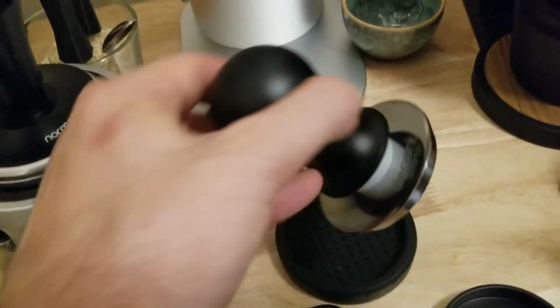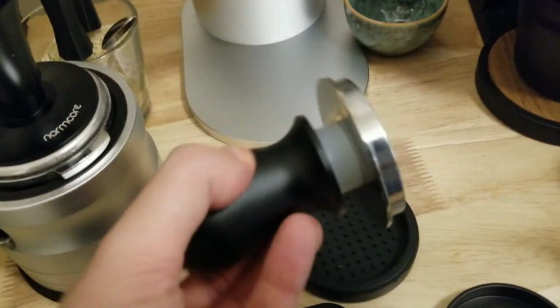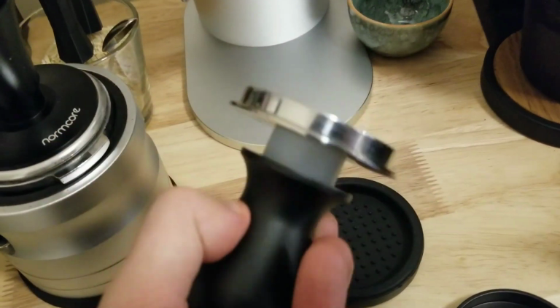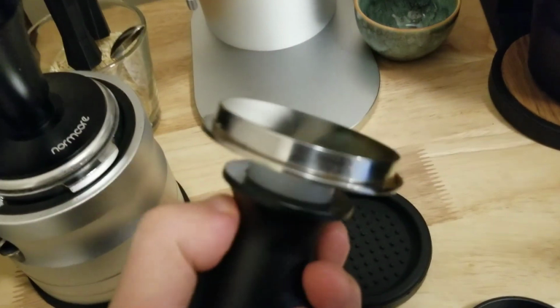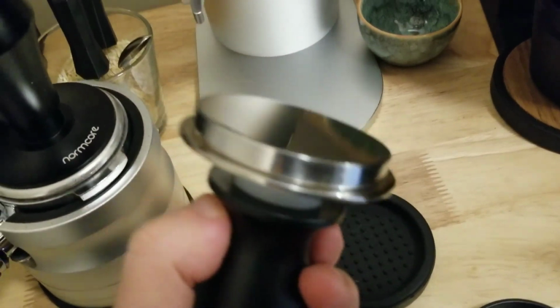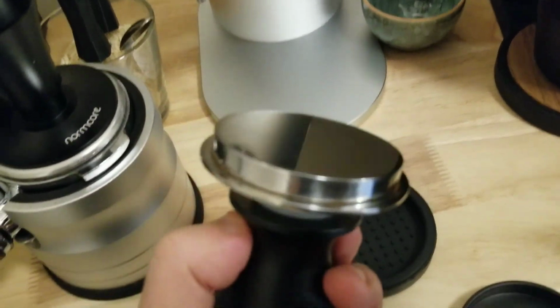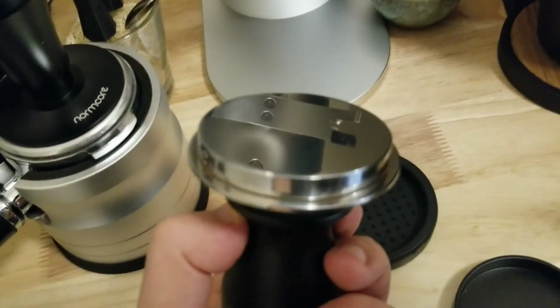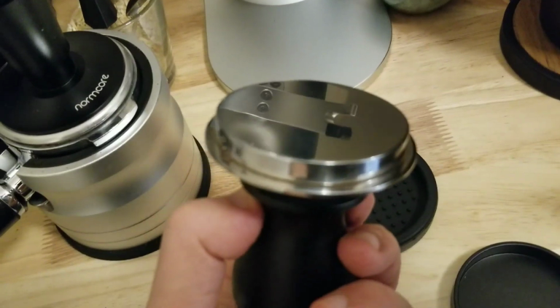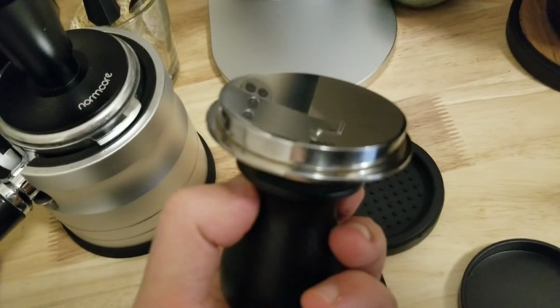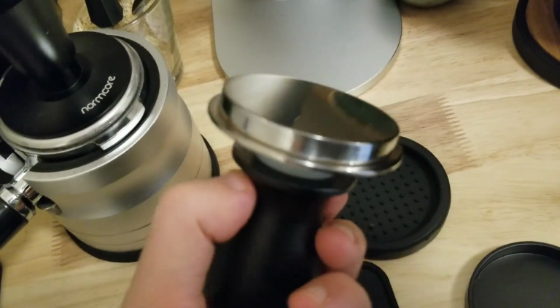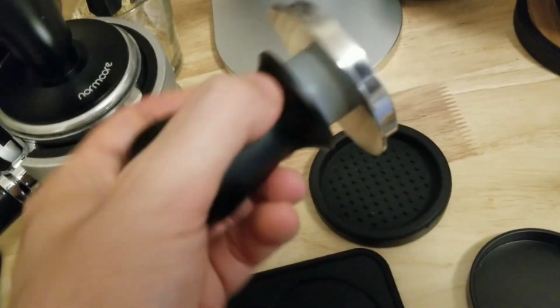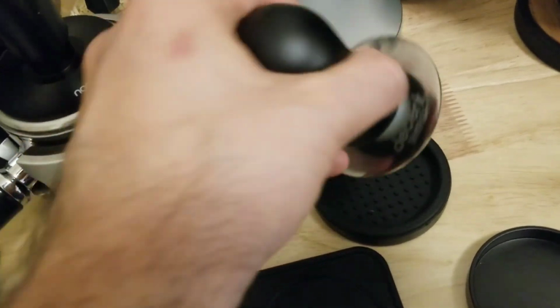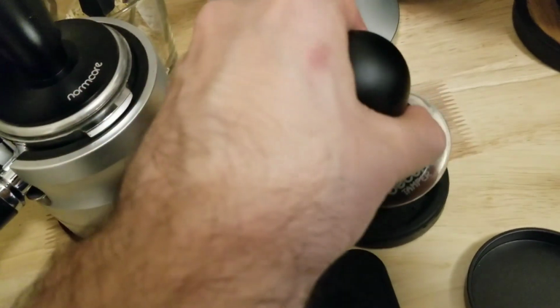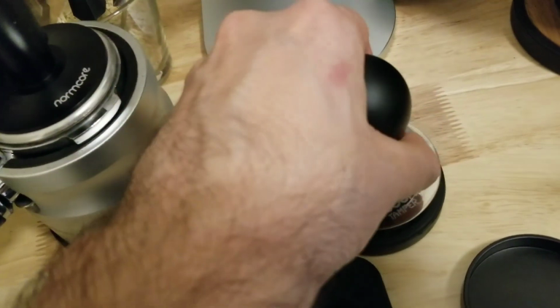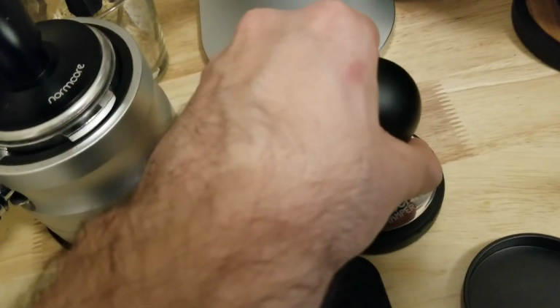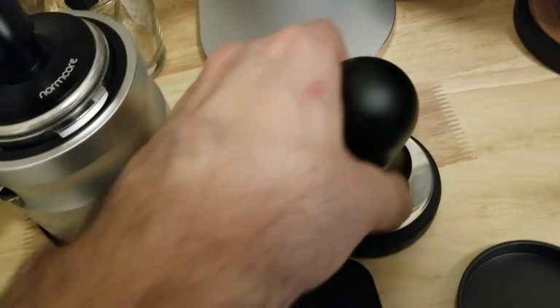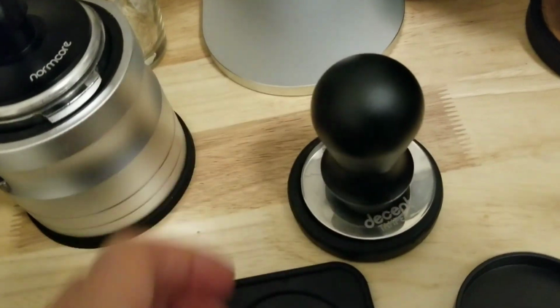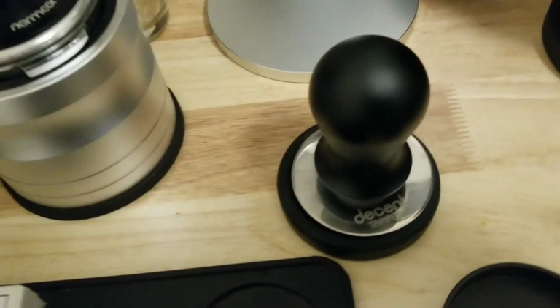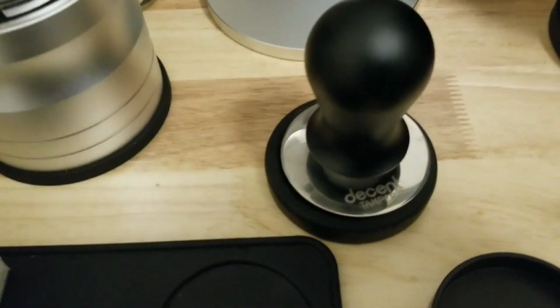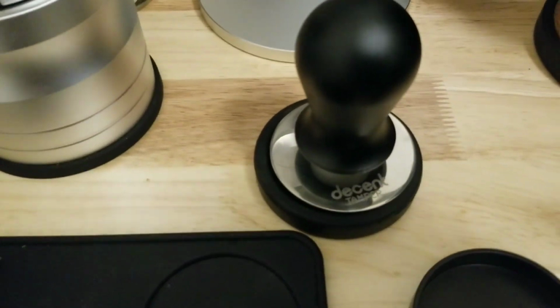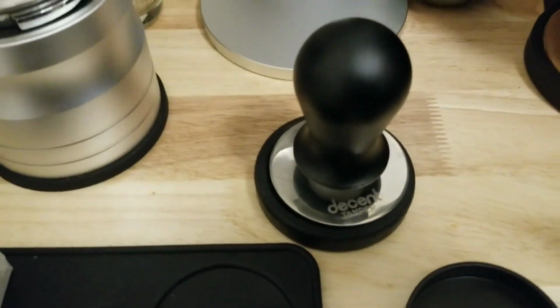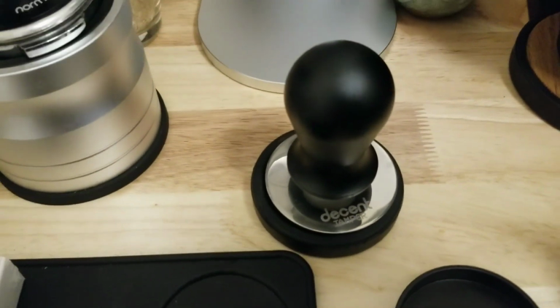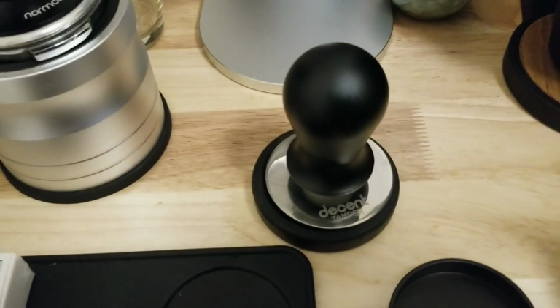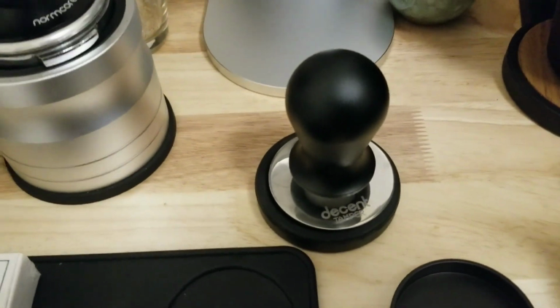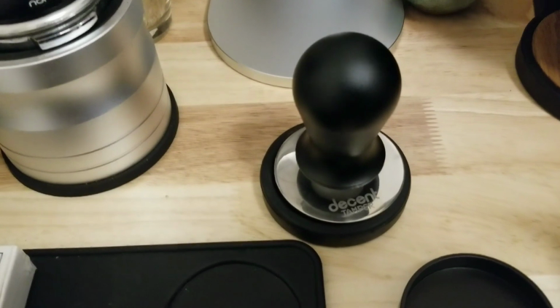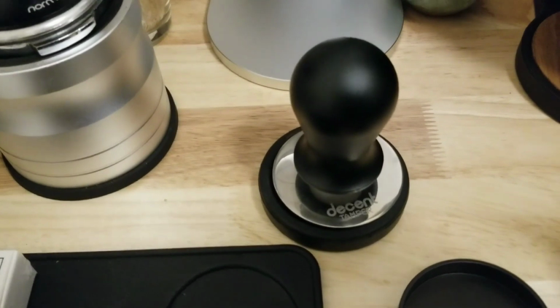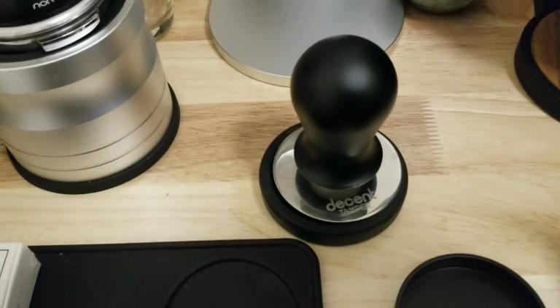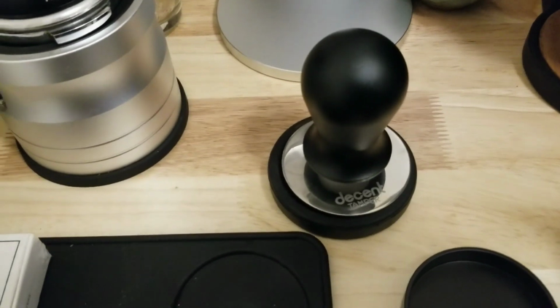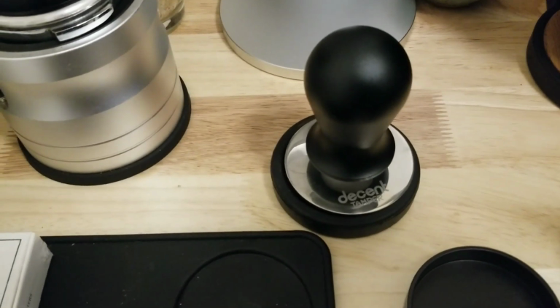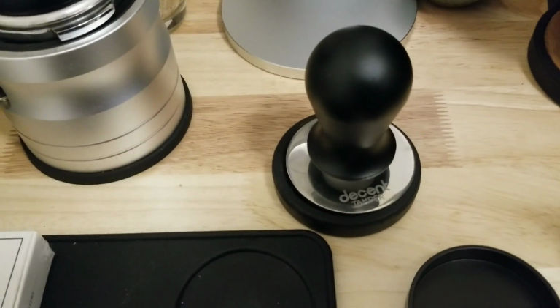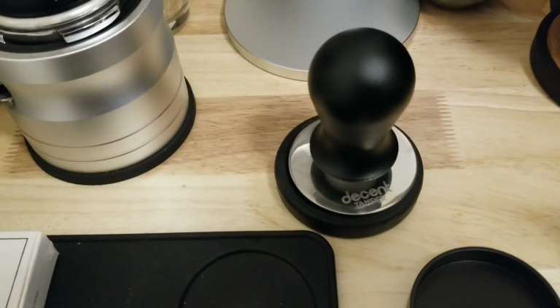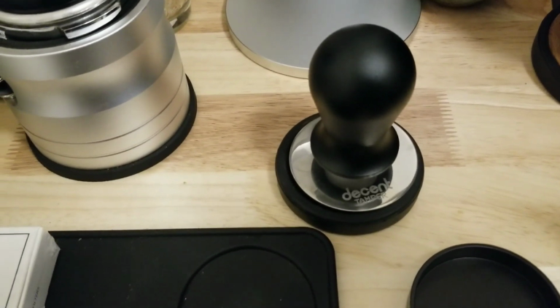This is the Decent version 3. There is a version 4 which is supposed to have a different coating which prevents coffee from sticking, so that's a benefit.